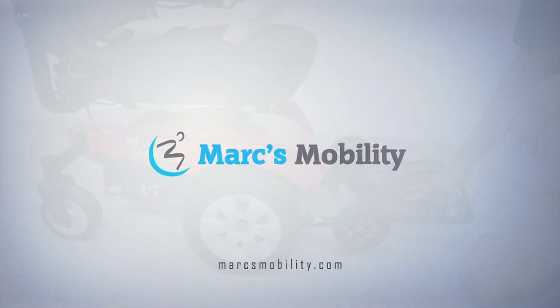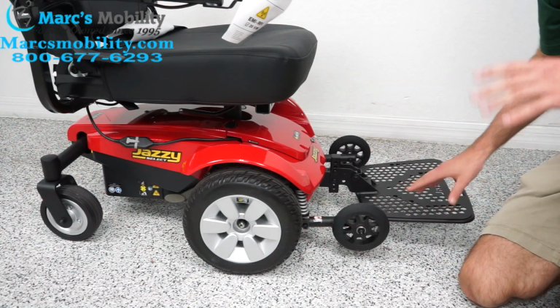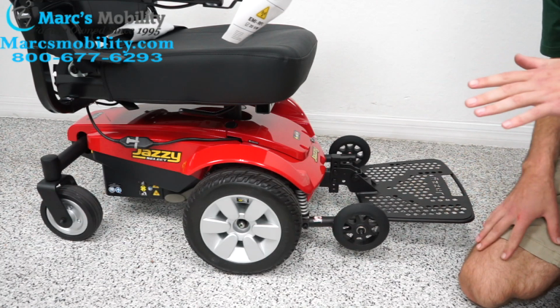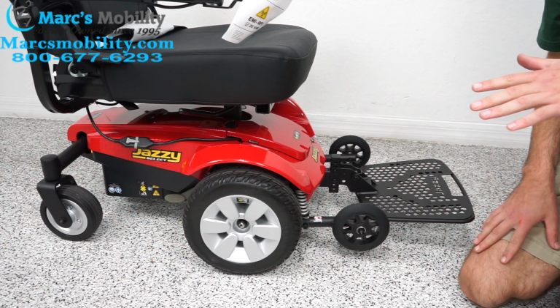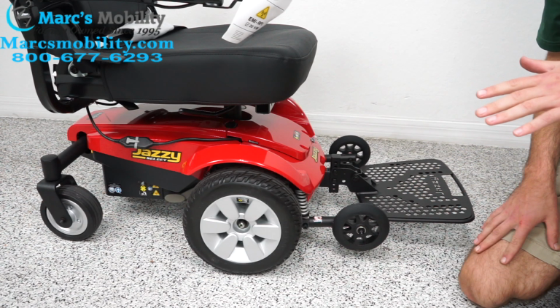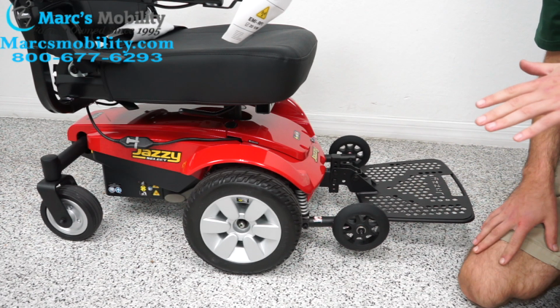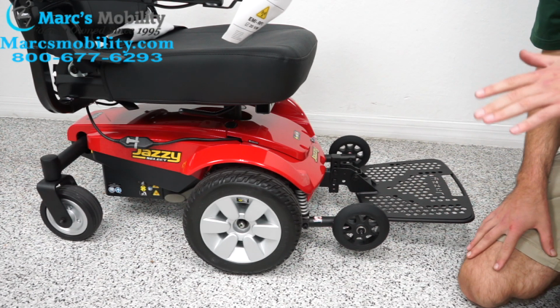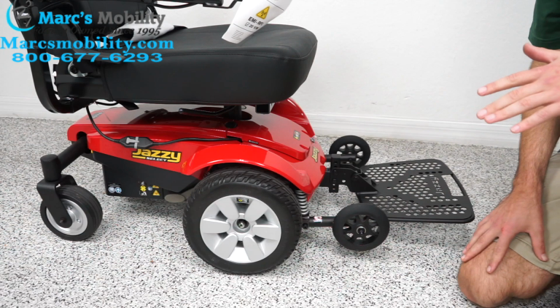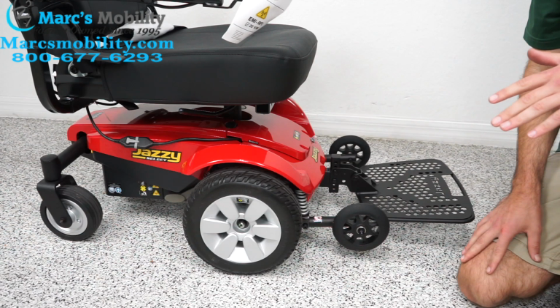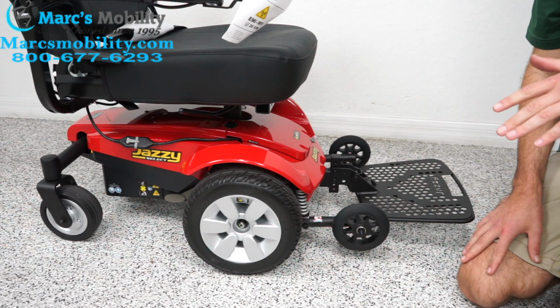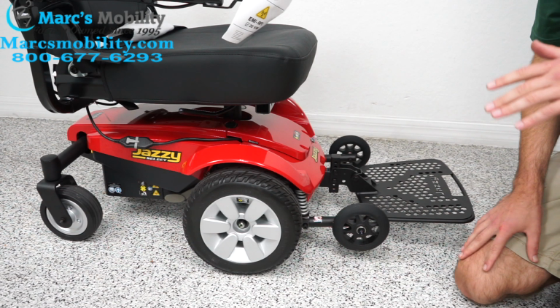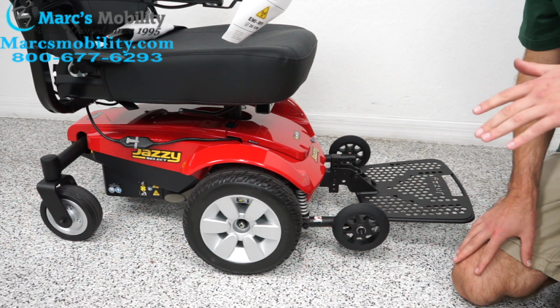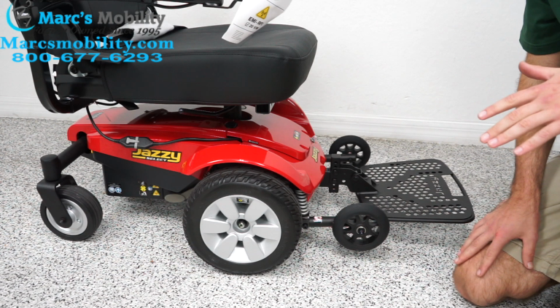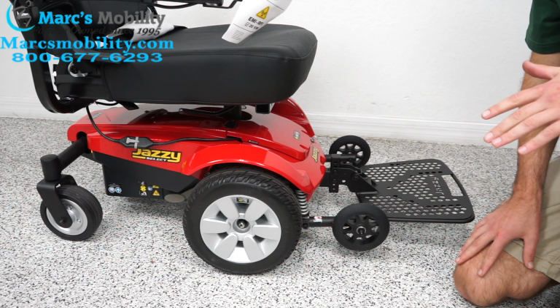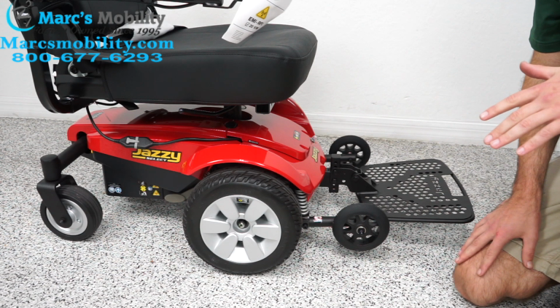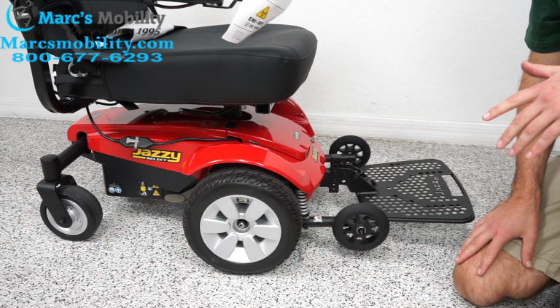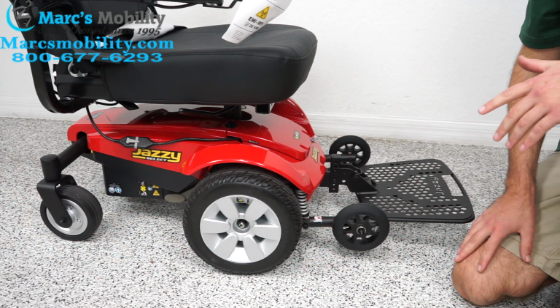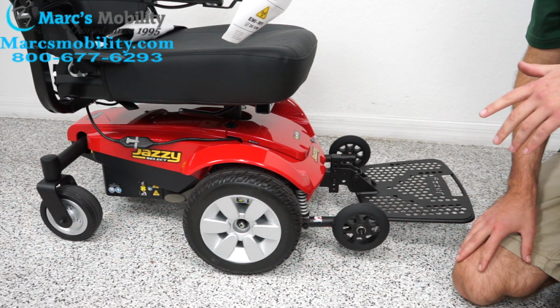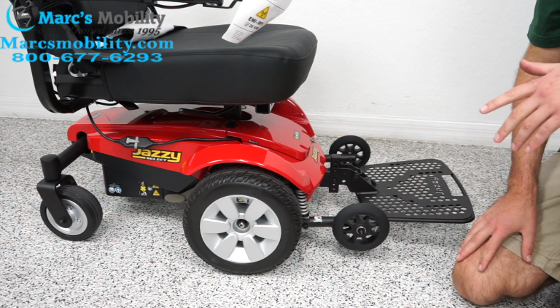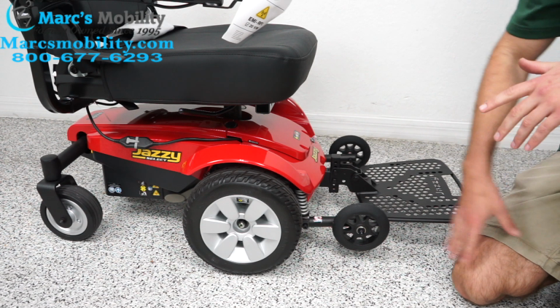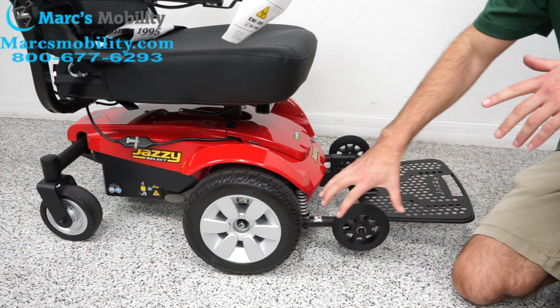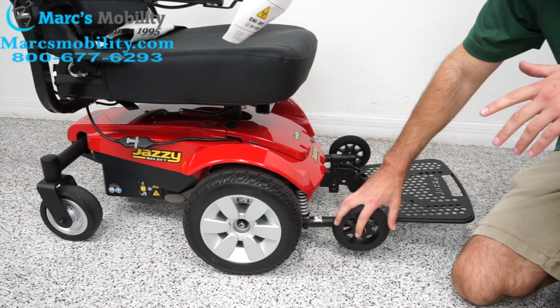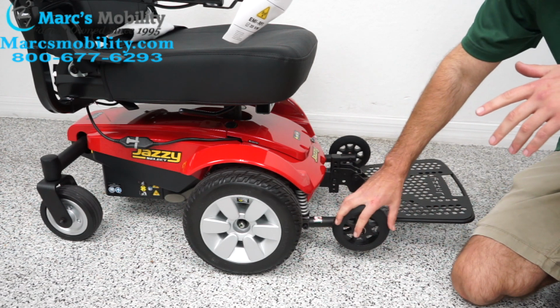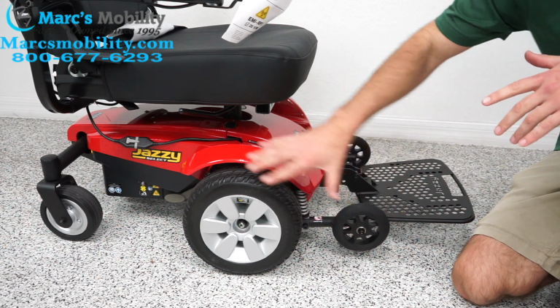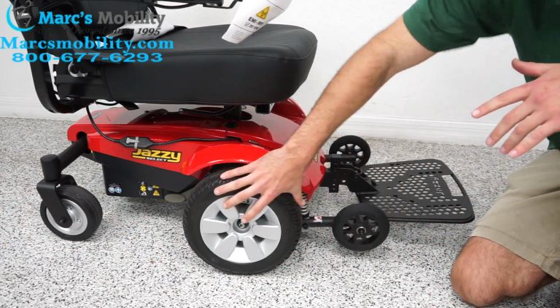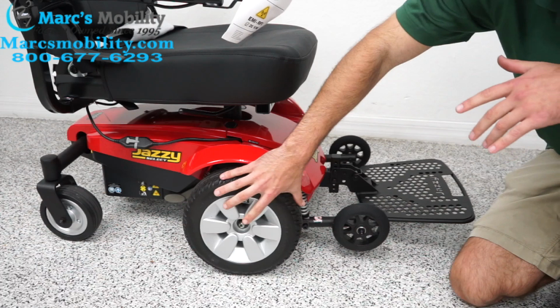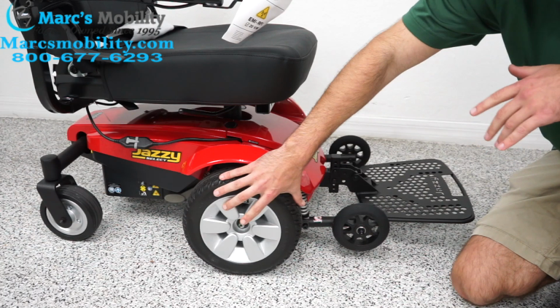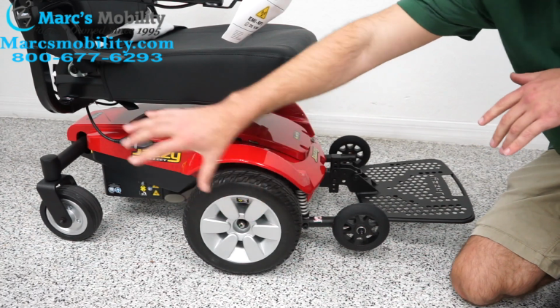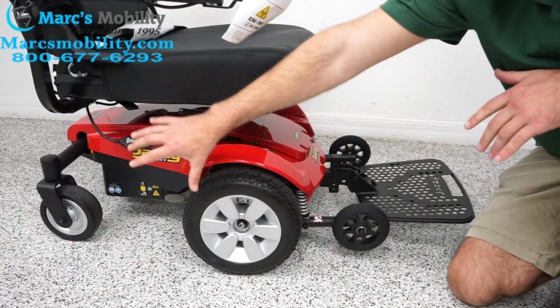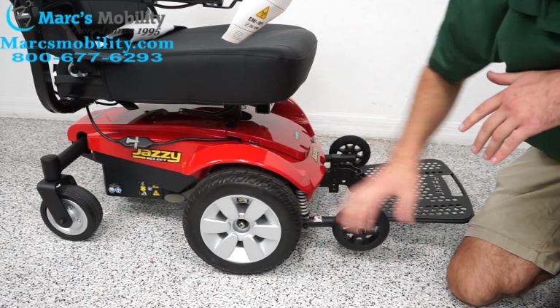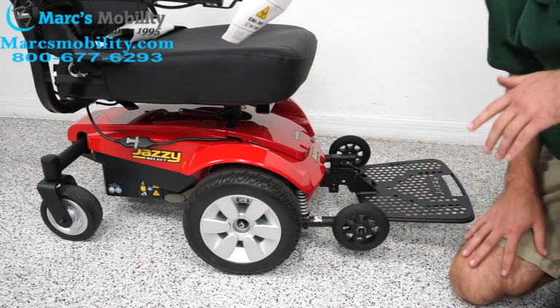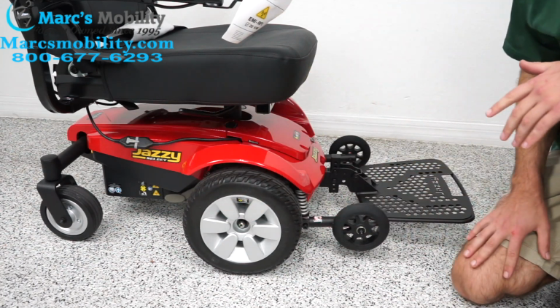Today I'm going to go over how to change the tires on a Jazzy Select Powerchair. I'm going to go over all three tires: the tip wheels, the main drive tires, and the rear caster tires.